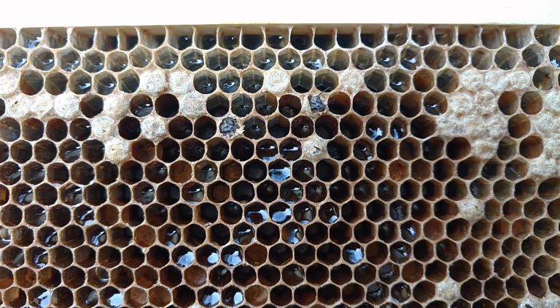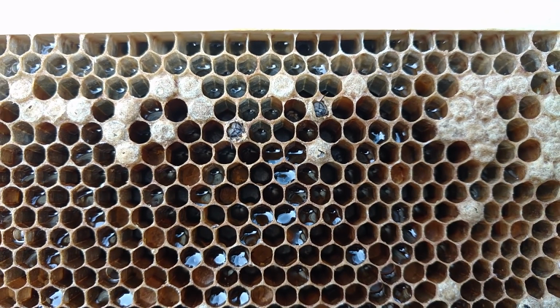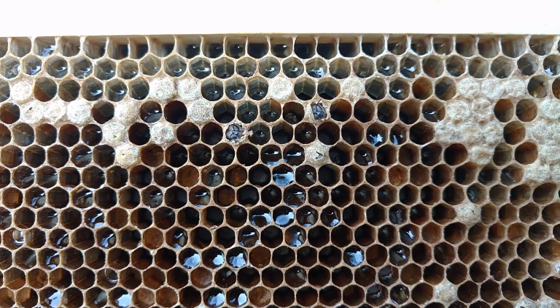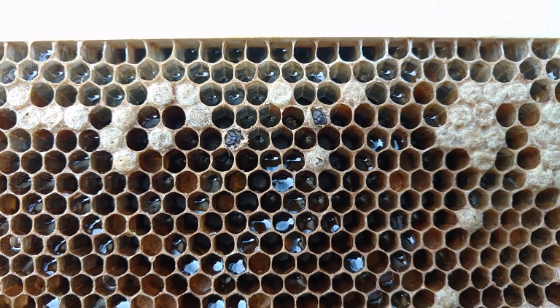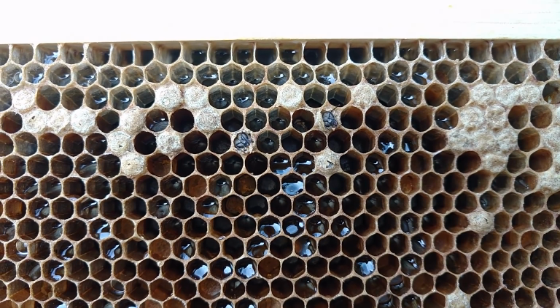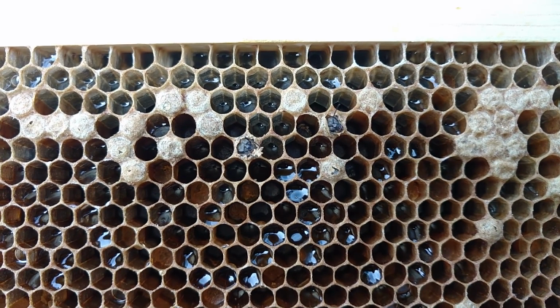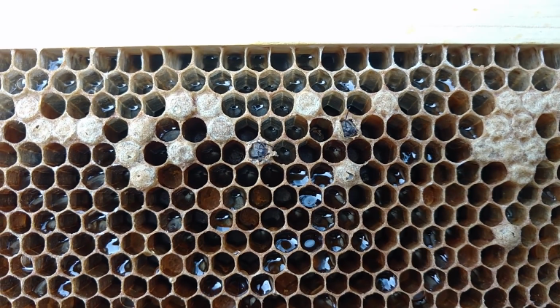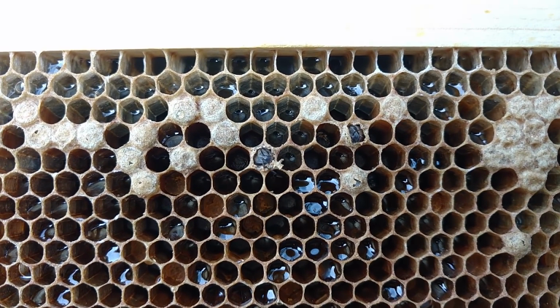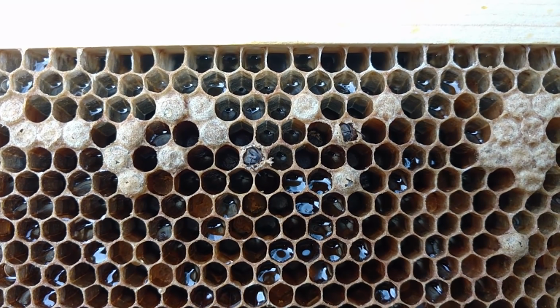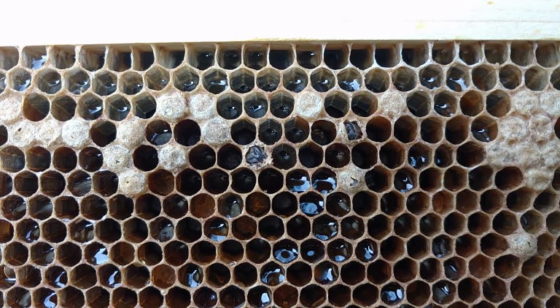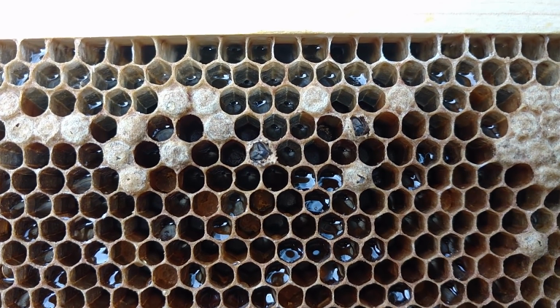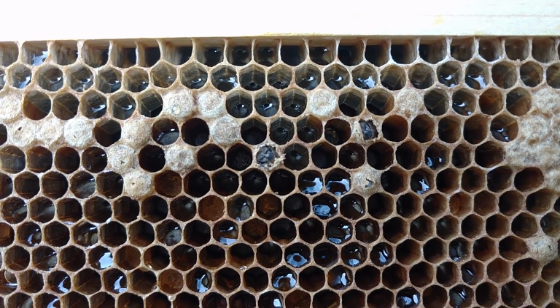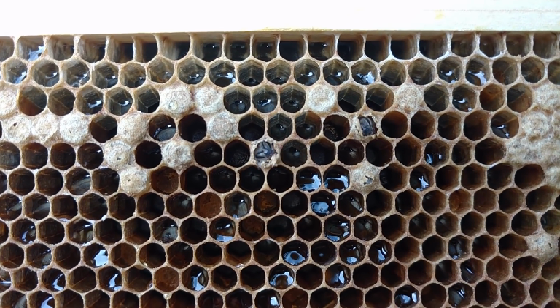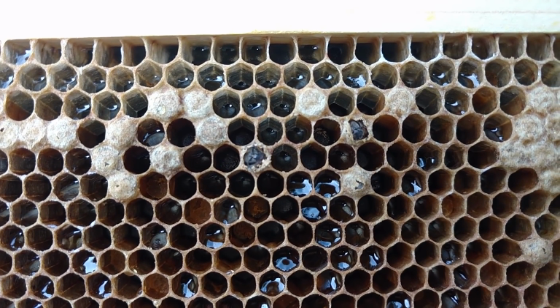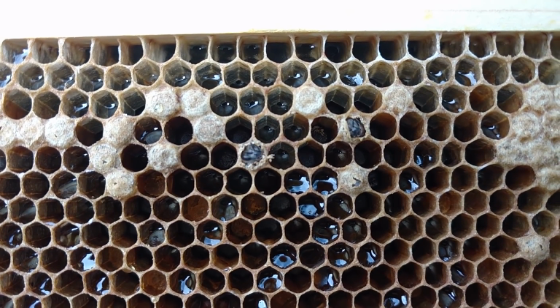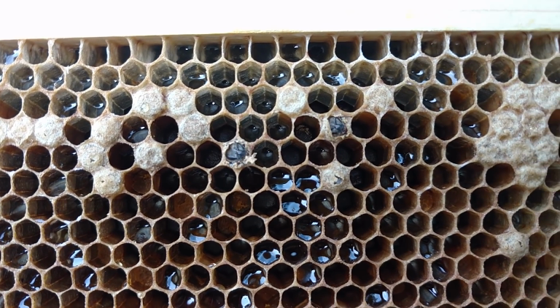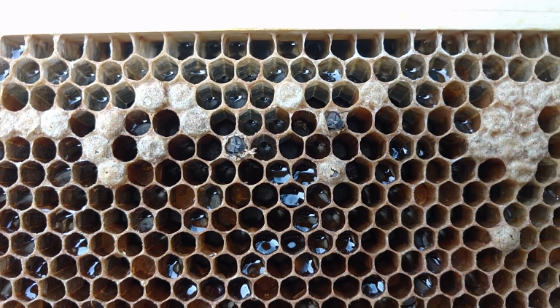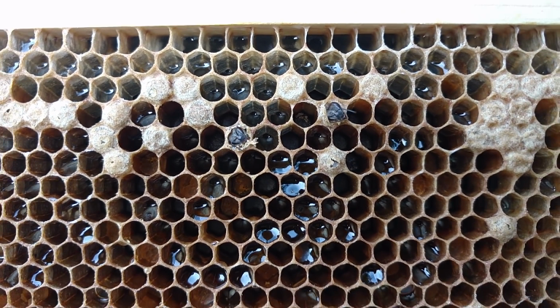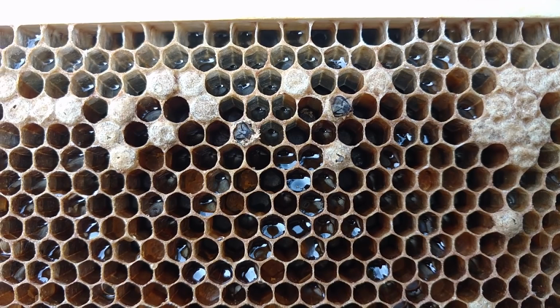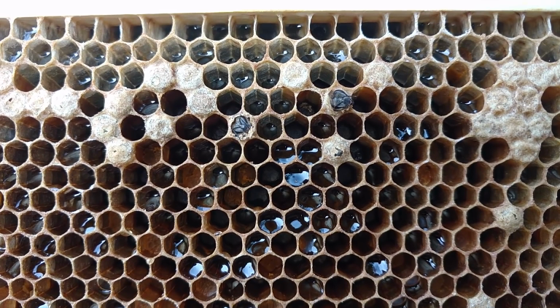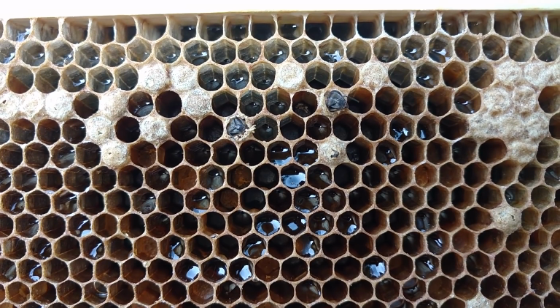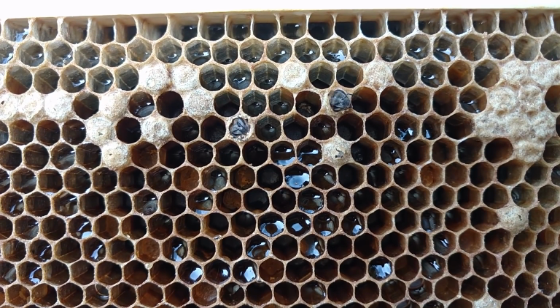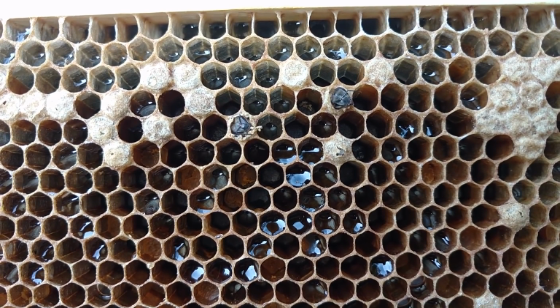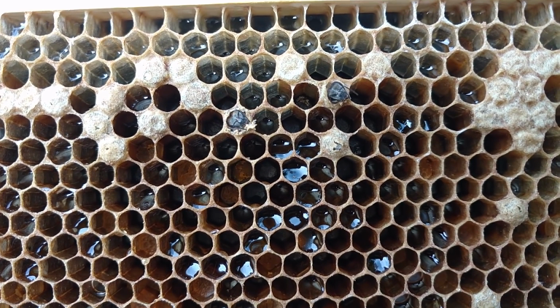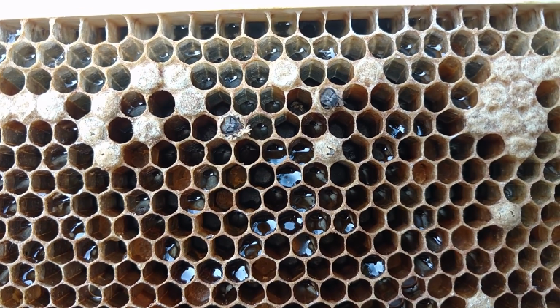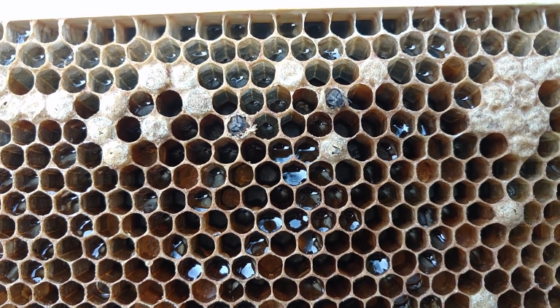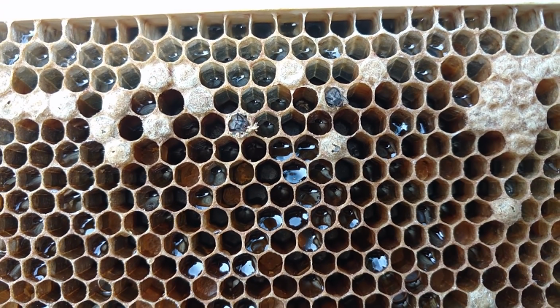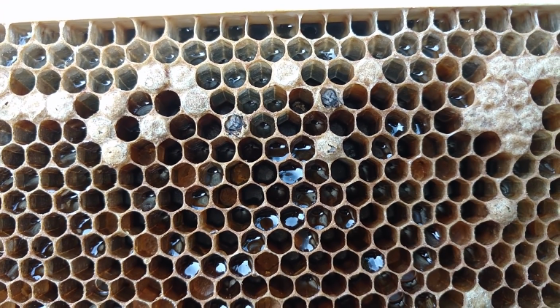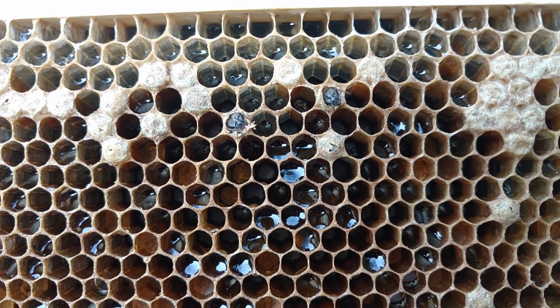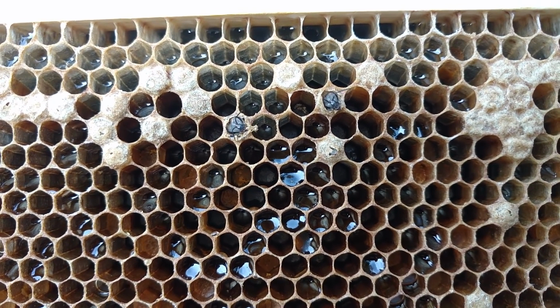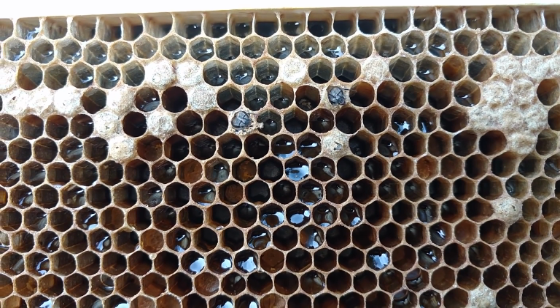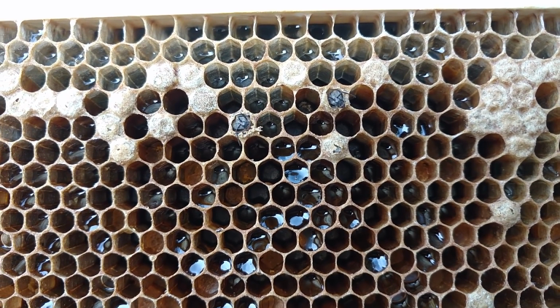Hi, it's Cameron Reynolds. Check out those little guys coming out of there — or little gals I should say. Cute little fuzzy bees on the way.